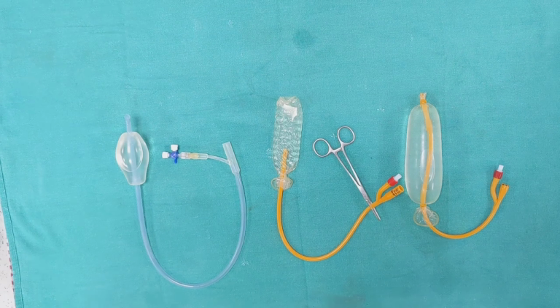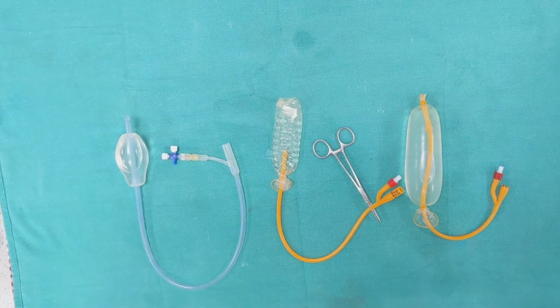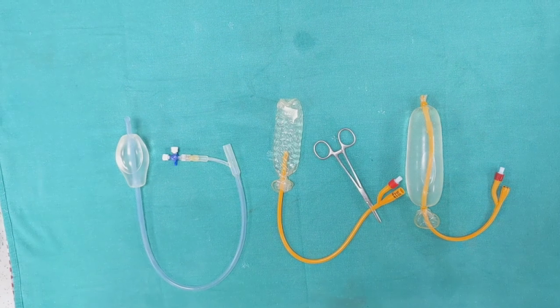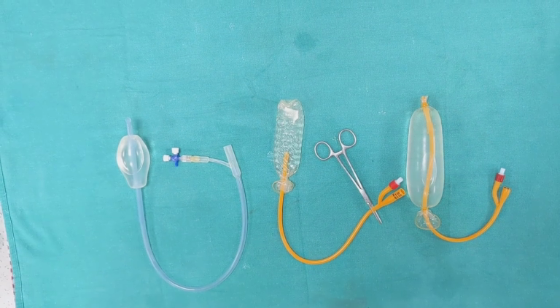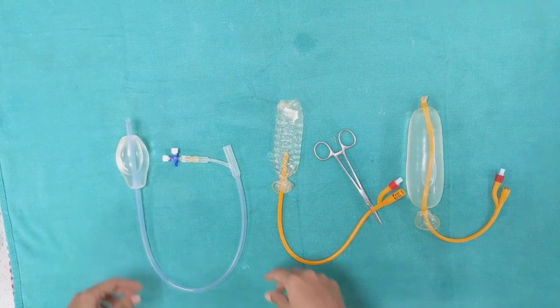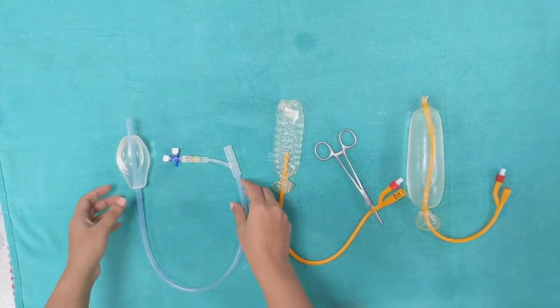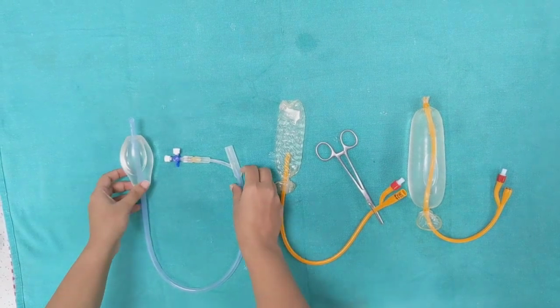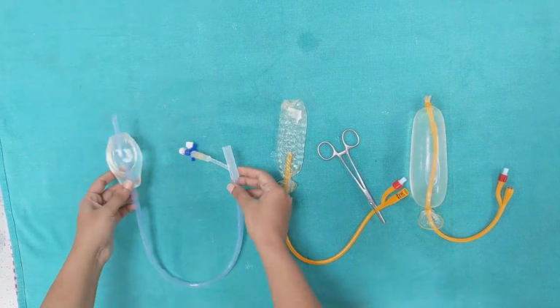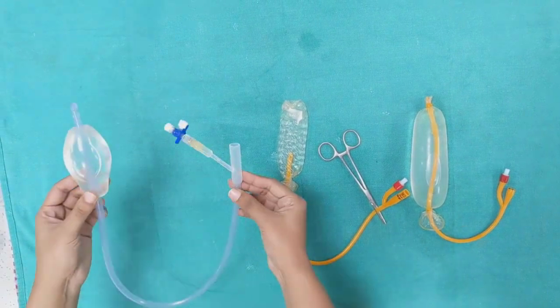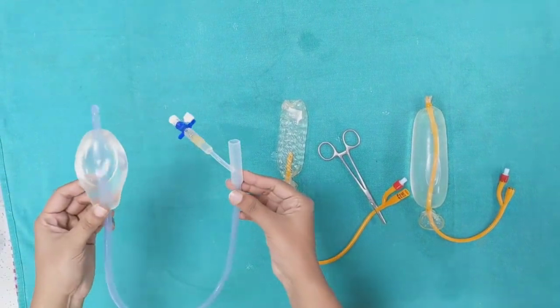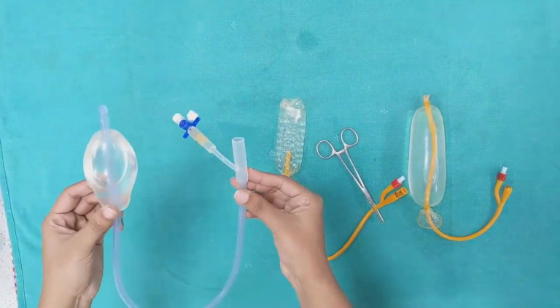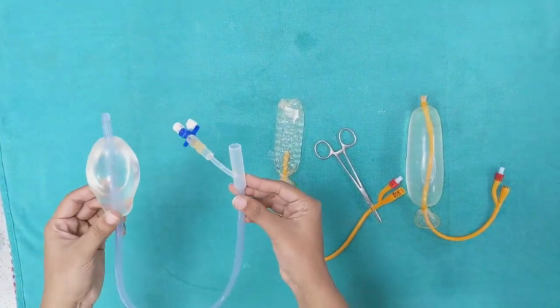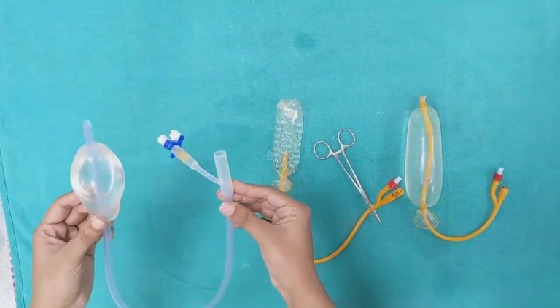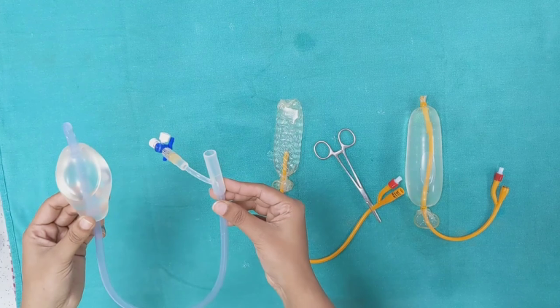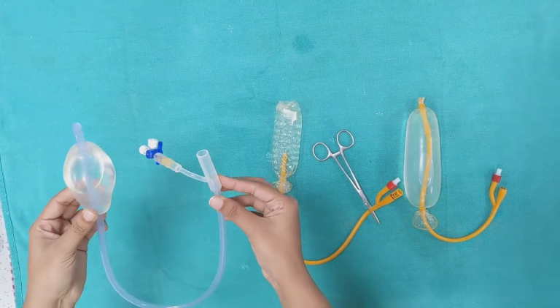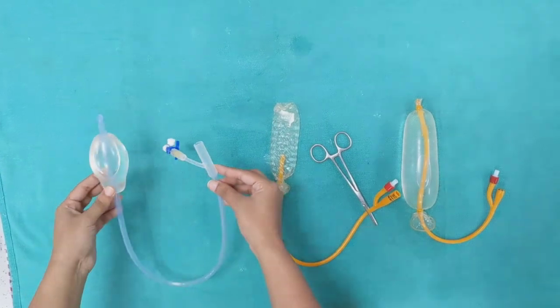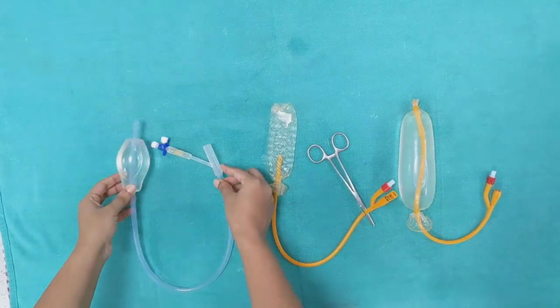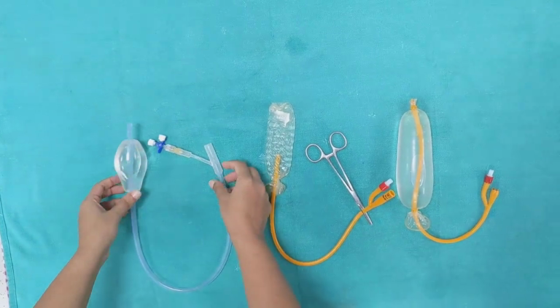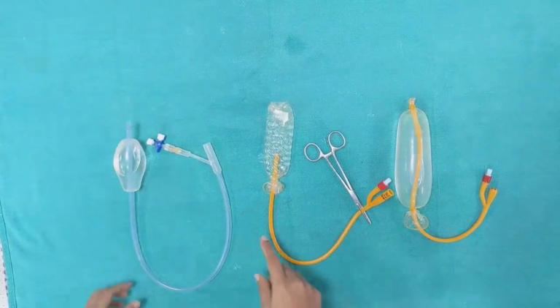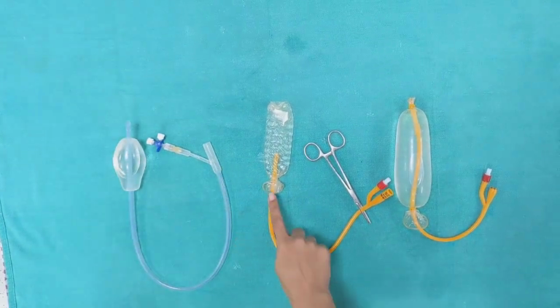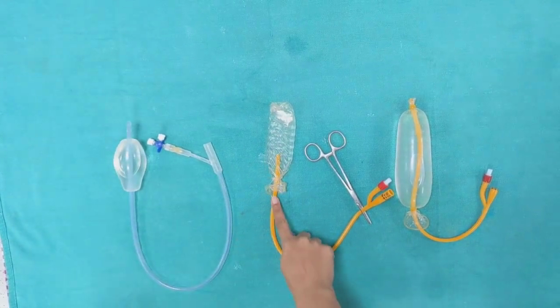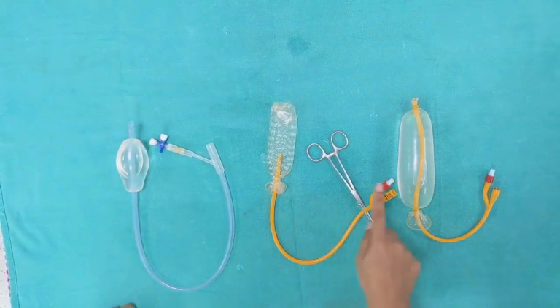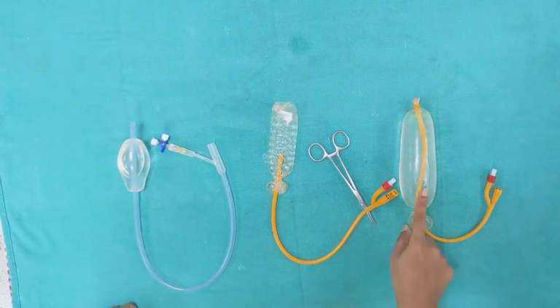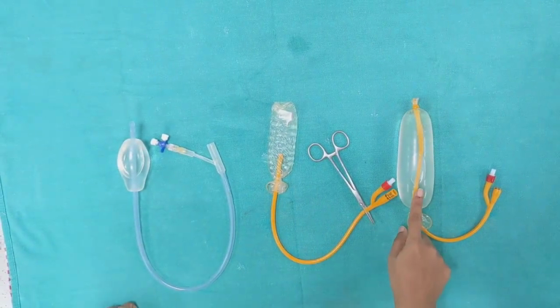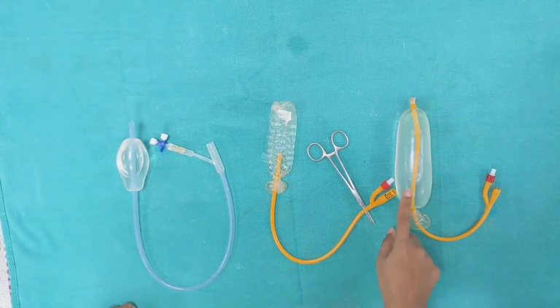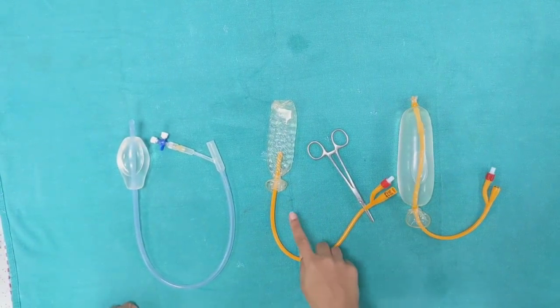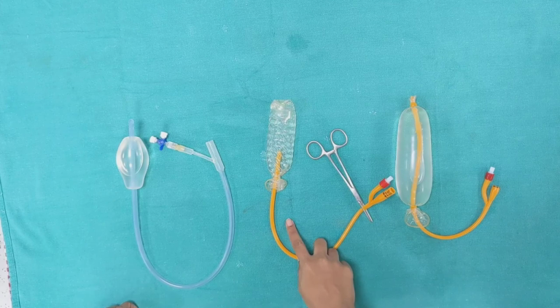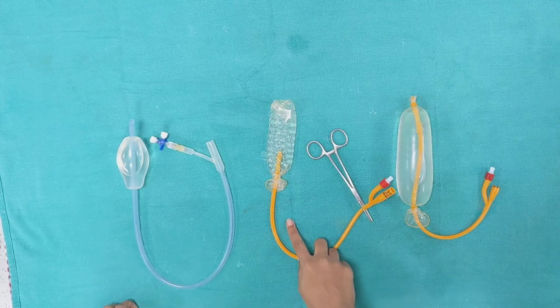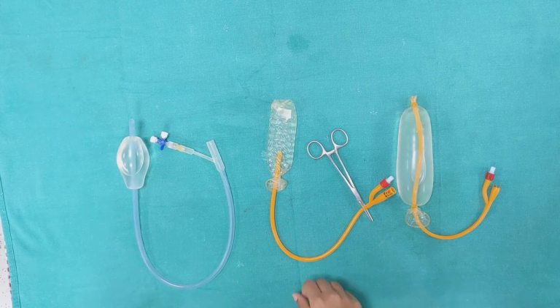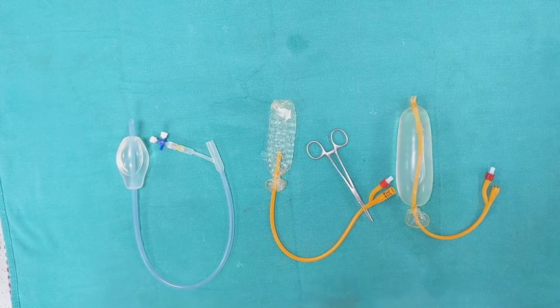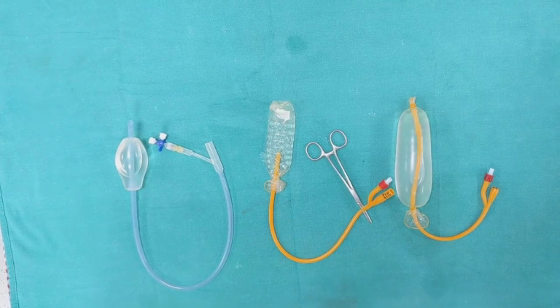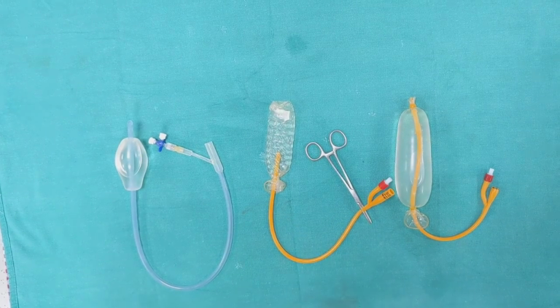Good afternoon everyone. Today we are here to study the various components of a Bakri balloon and how it is used in atonic PPH. We shall also study the various modifications of condom catheters that can be used in a low resource setting.